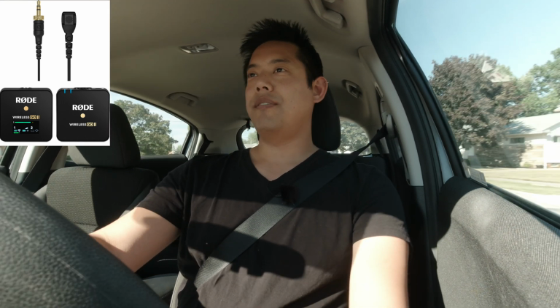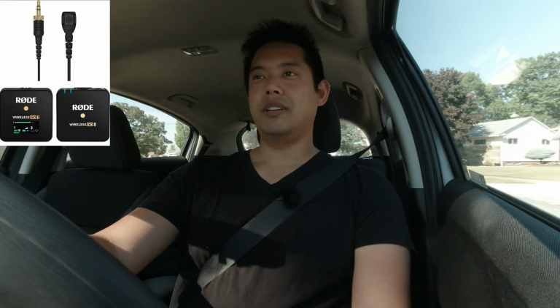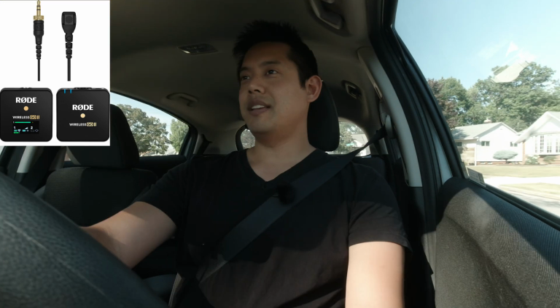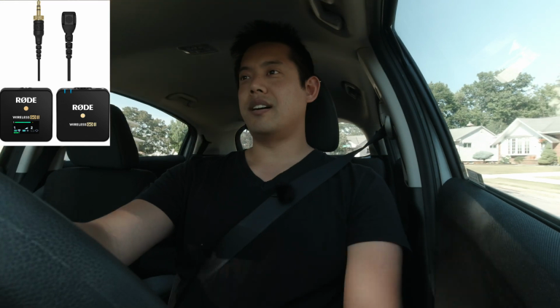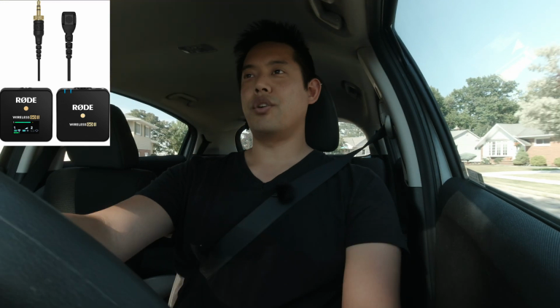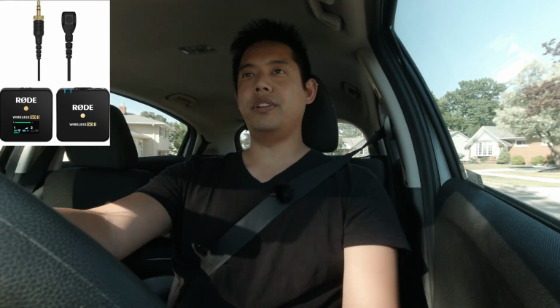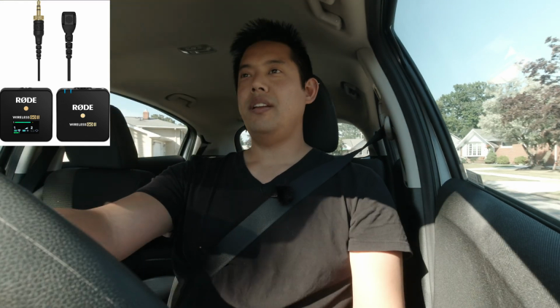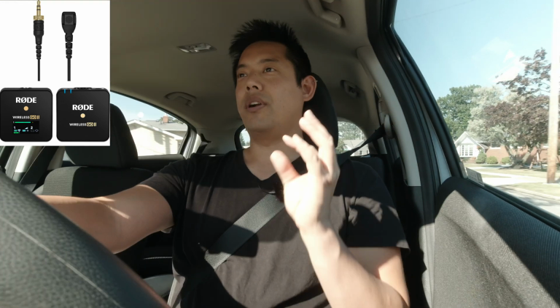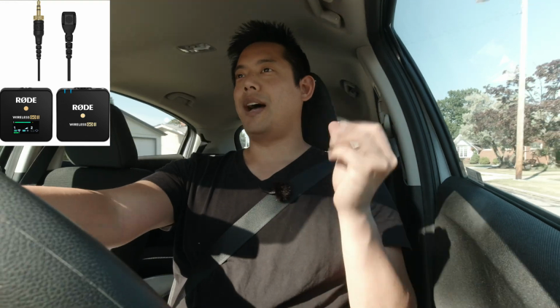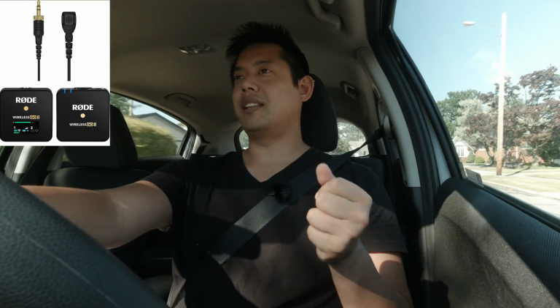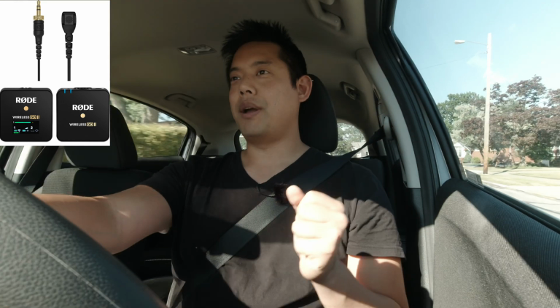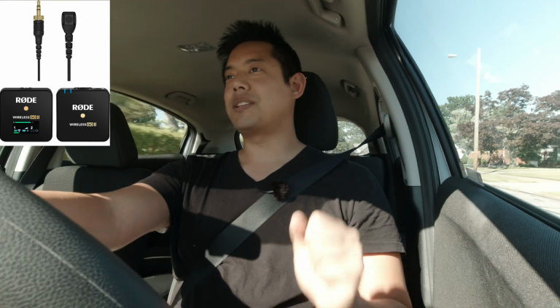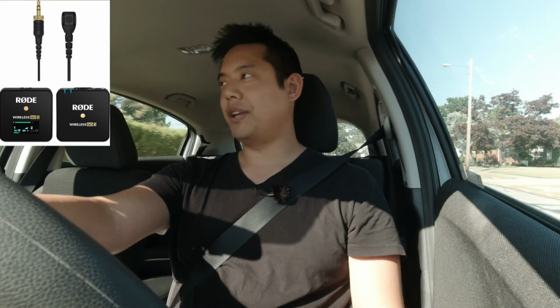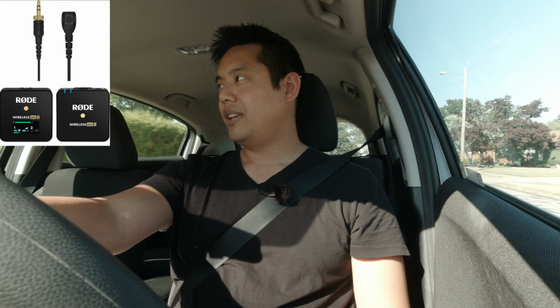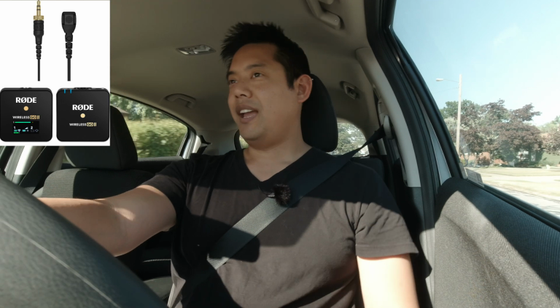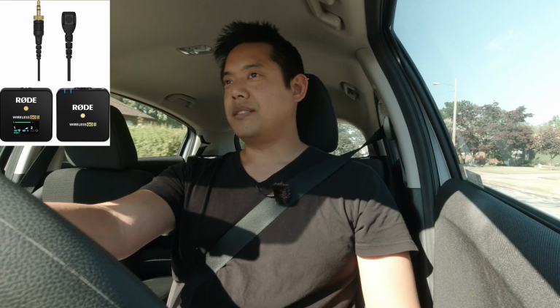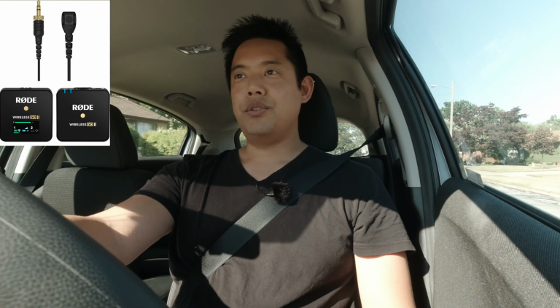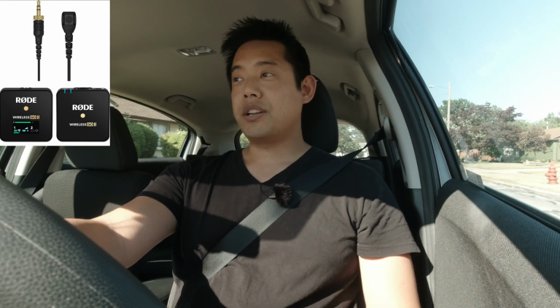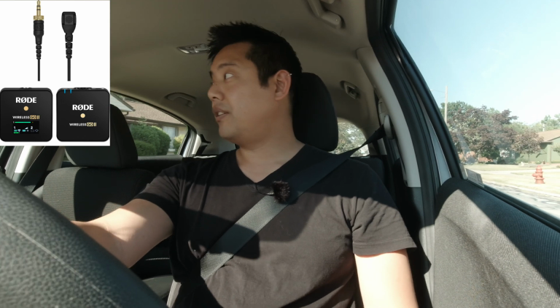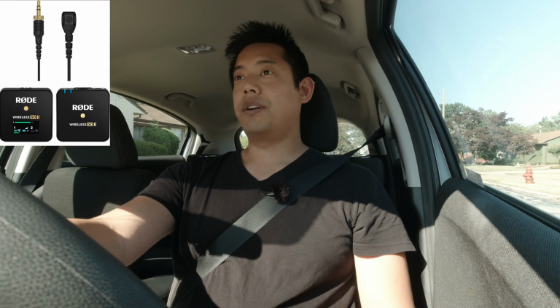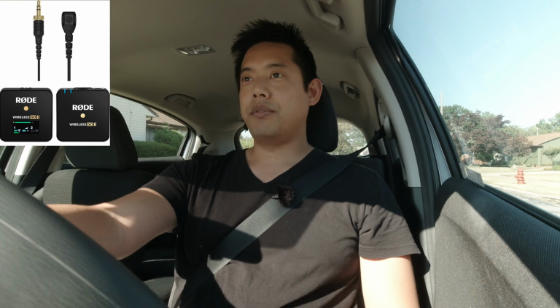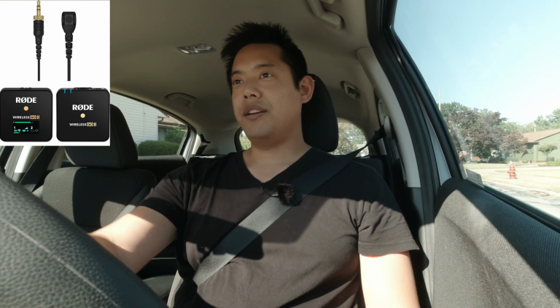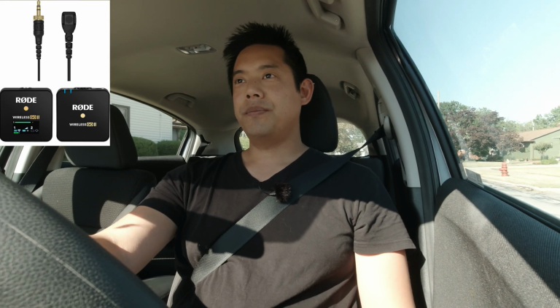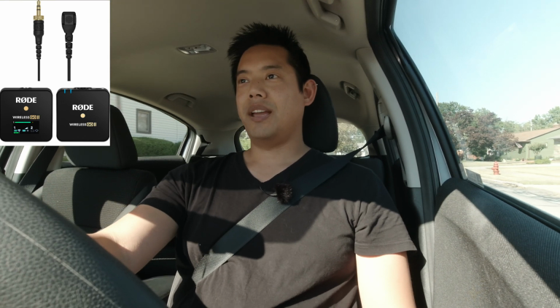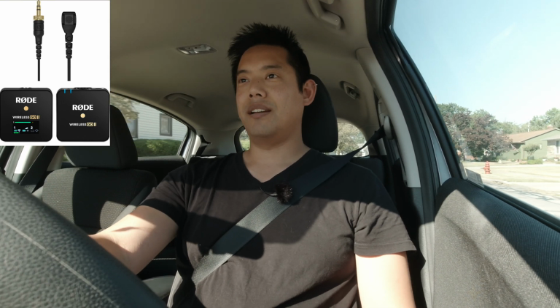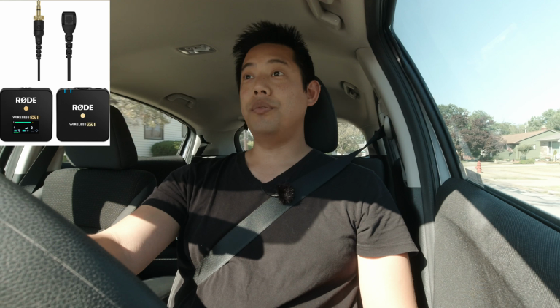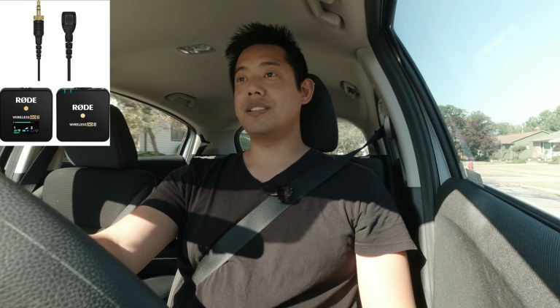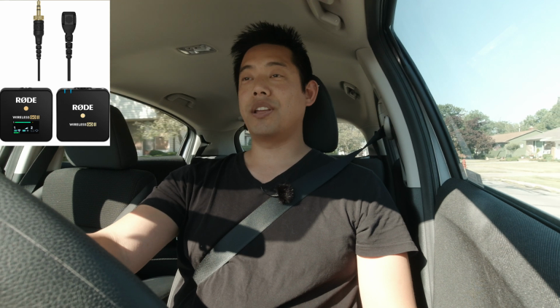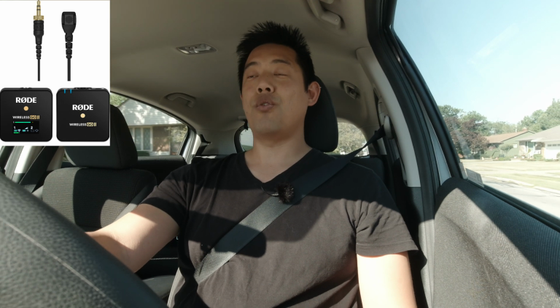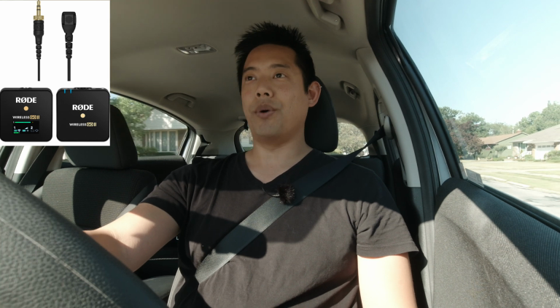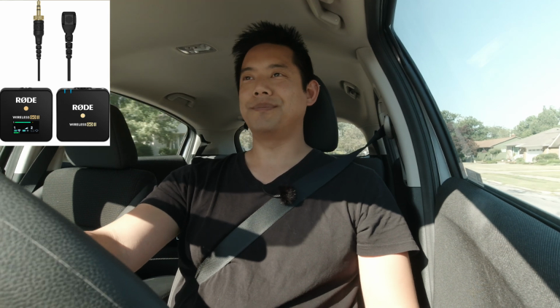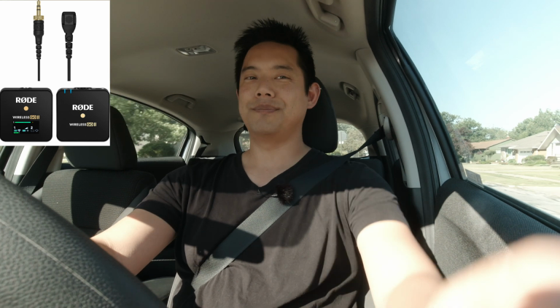Now the voice isolation is on. I am driving again, the AC is on, so hopefully we are able to isolate my voice a little bit, and hopefully this is working quite well.